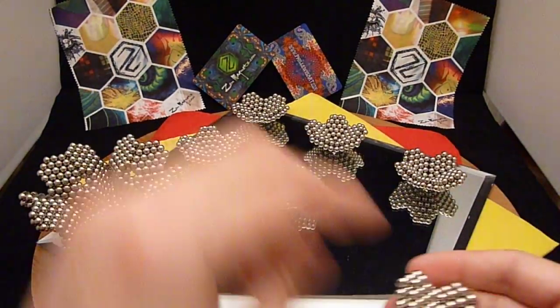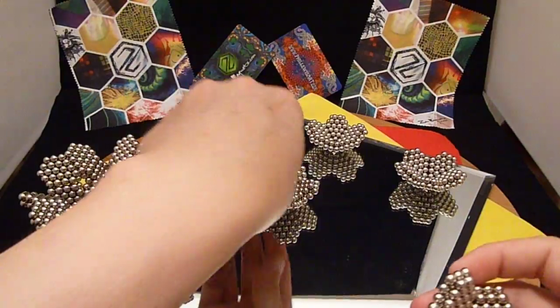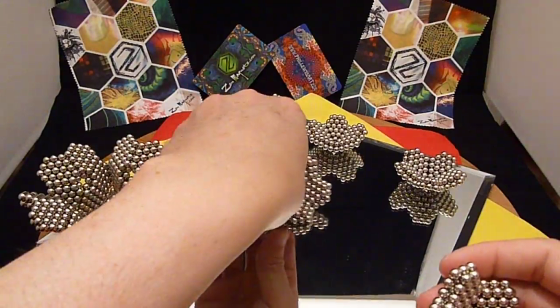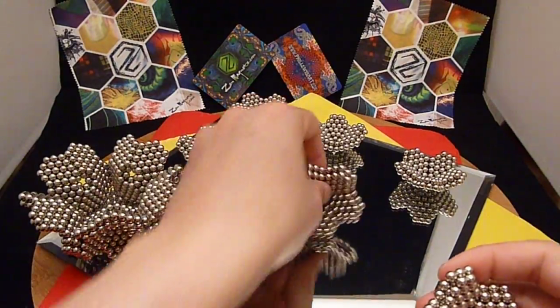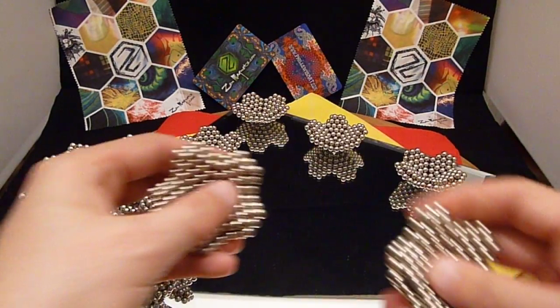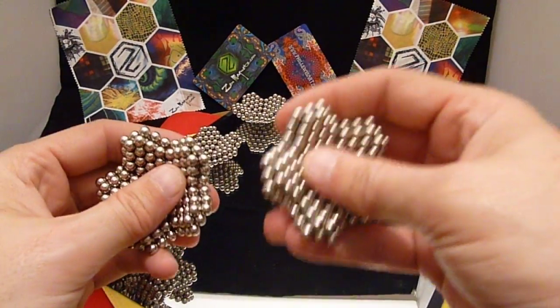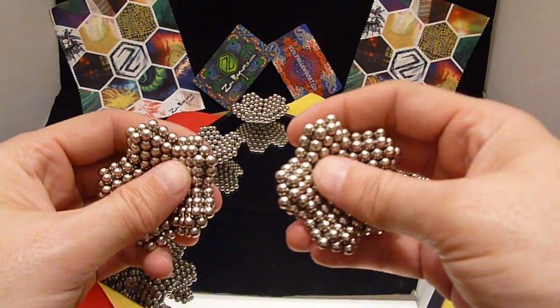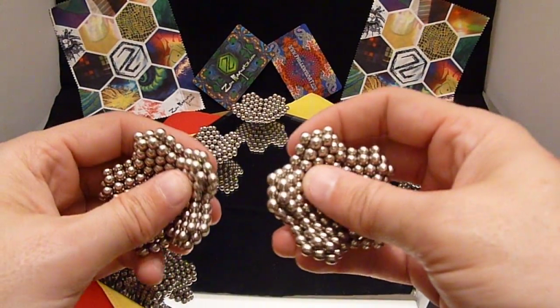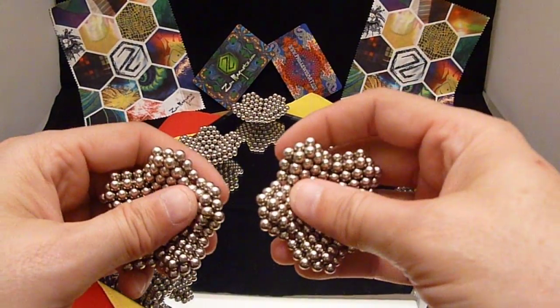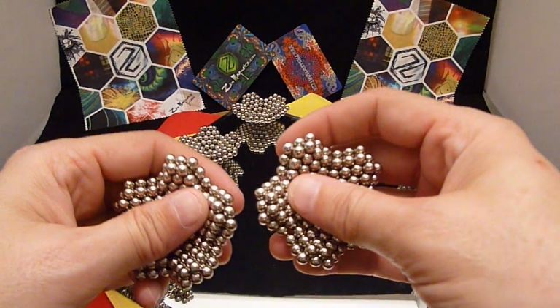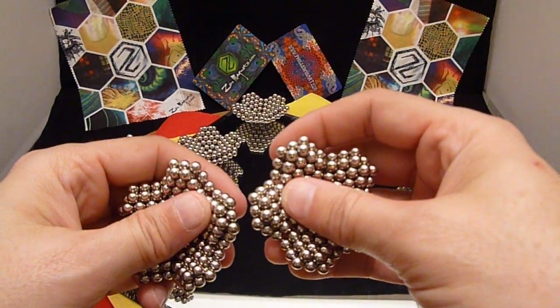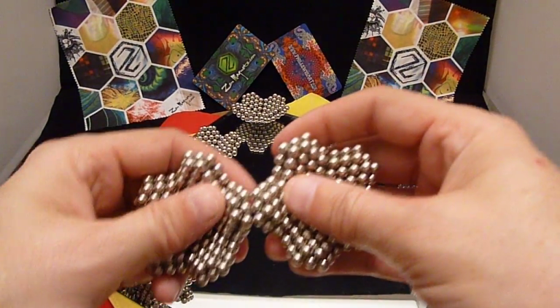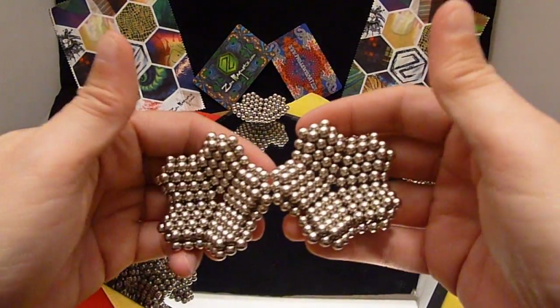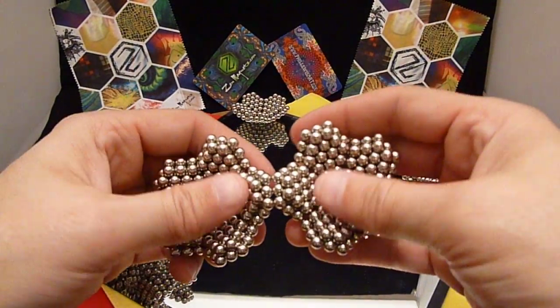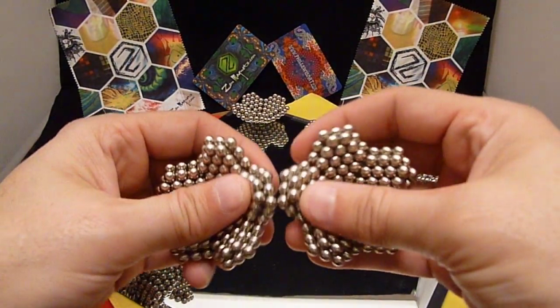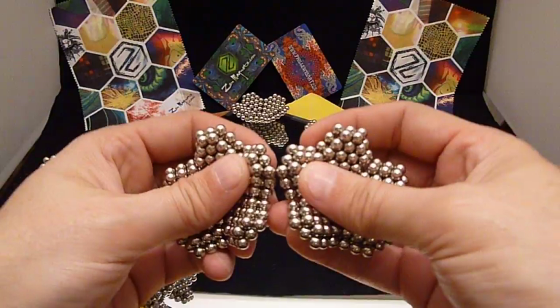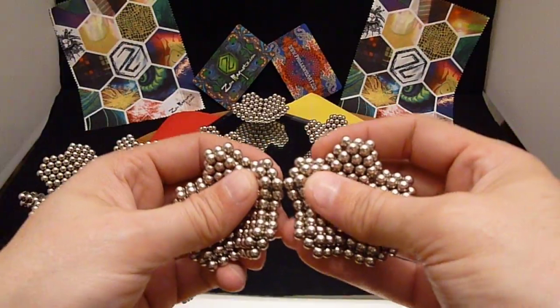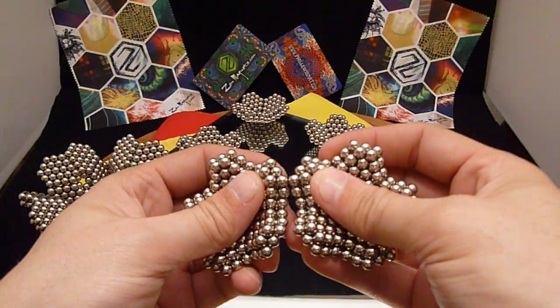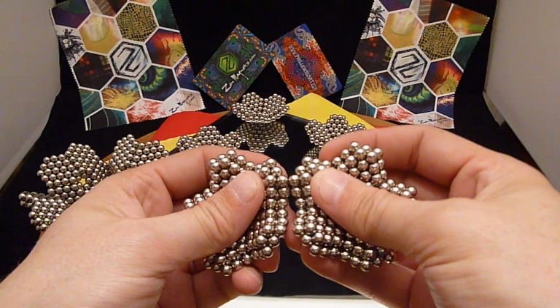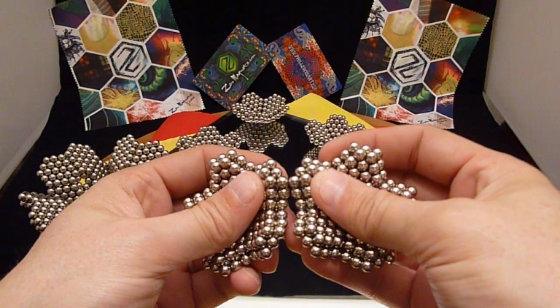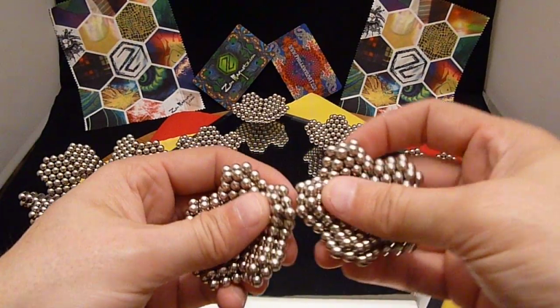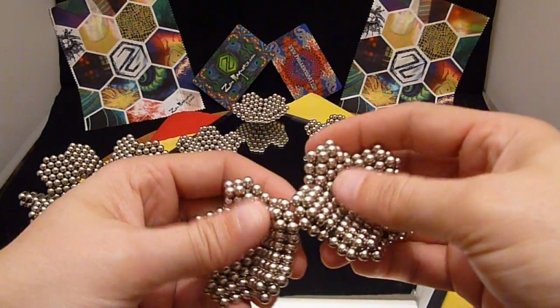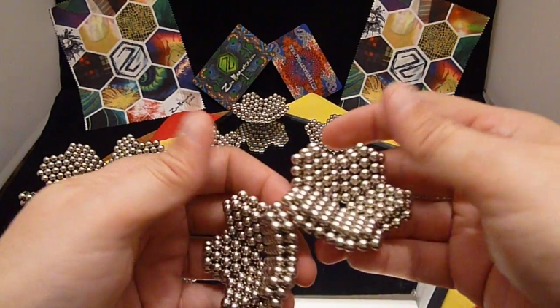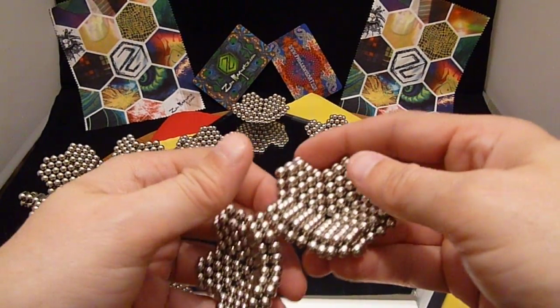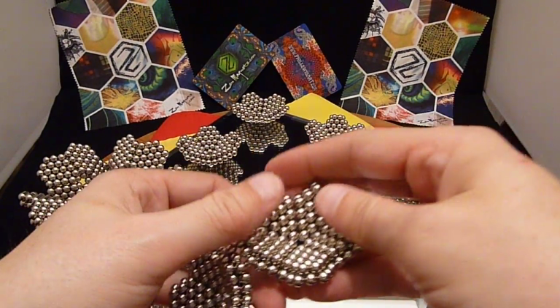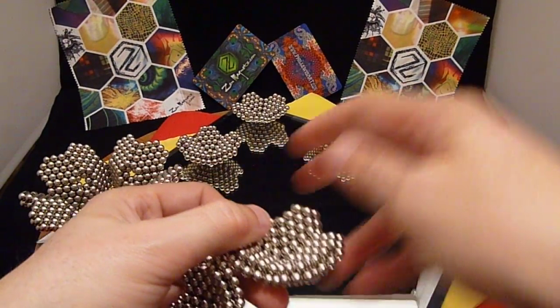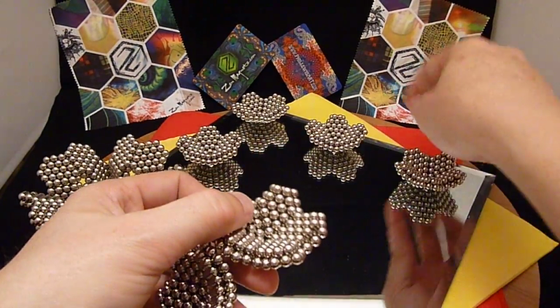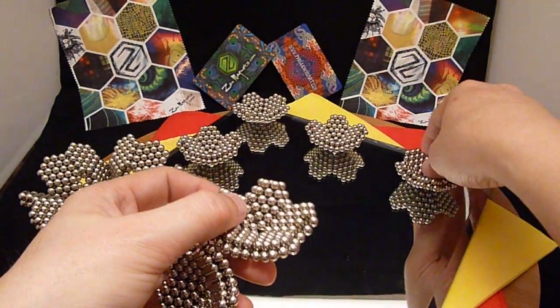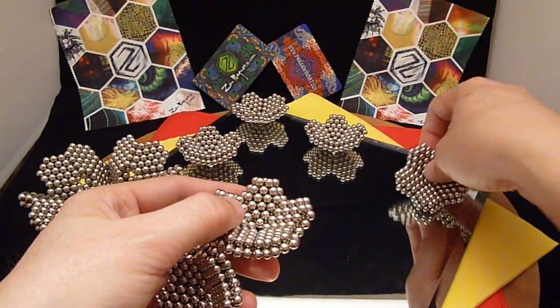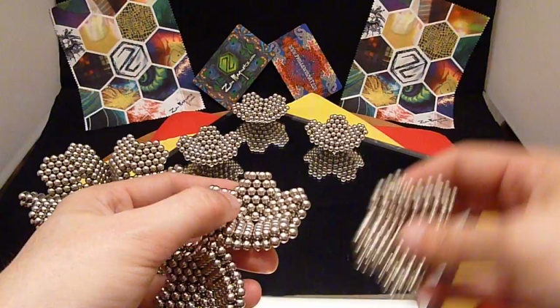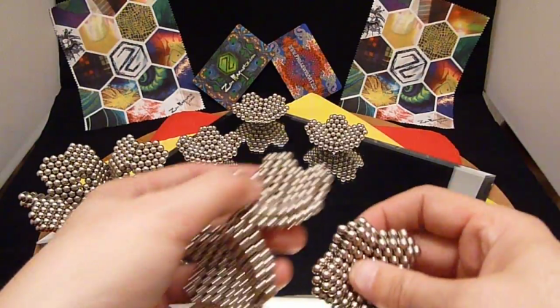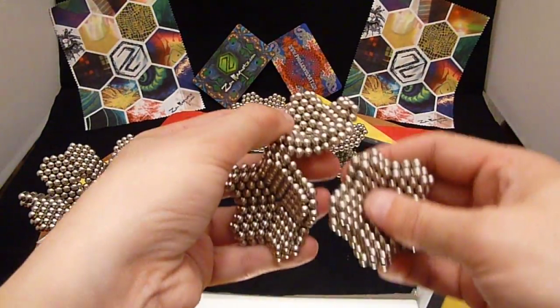Now when I connect them this time, I'm going to connect them at the points instead of along the sides. So, let's get this started.